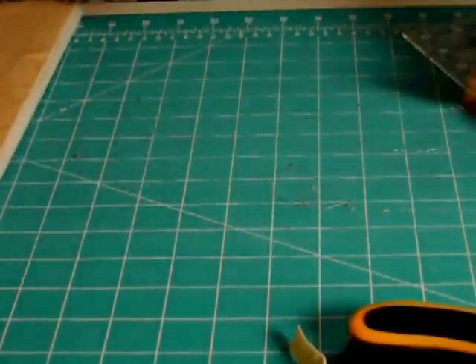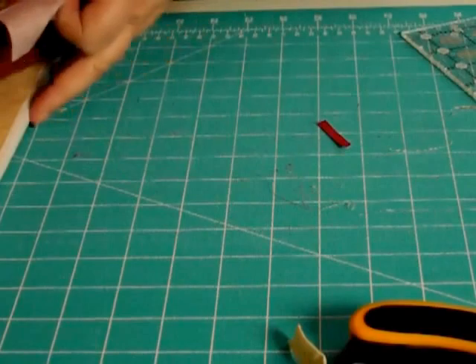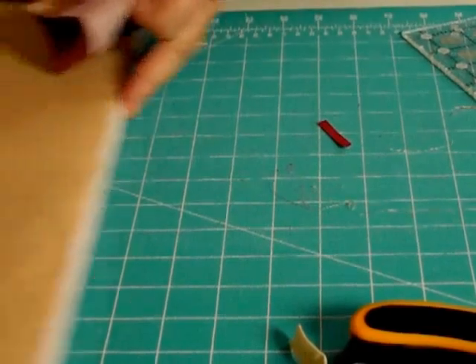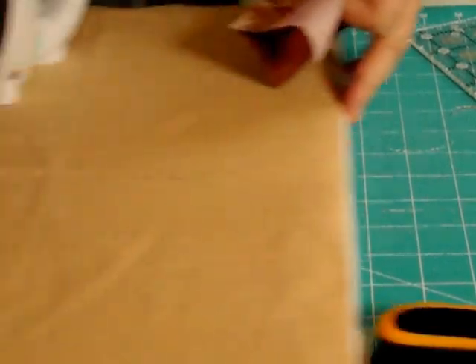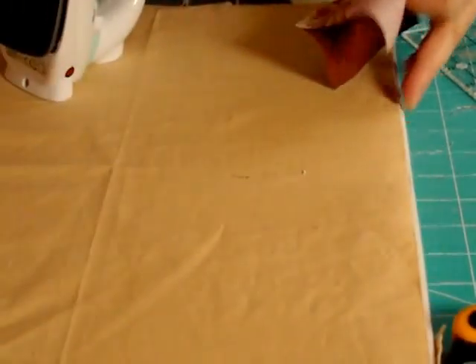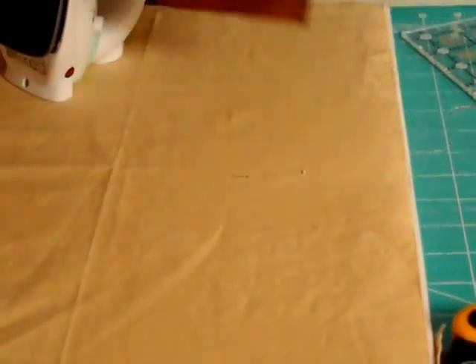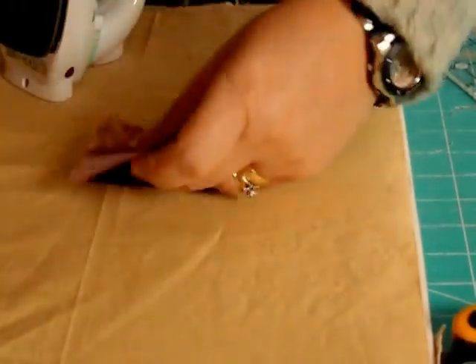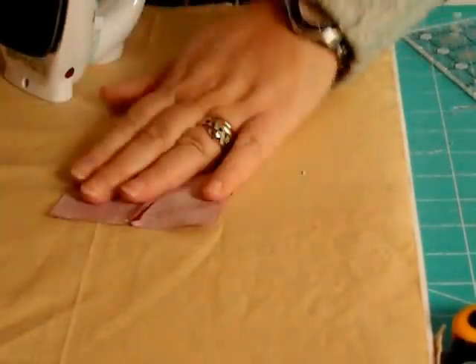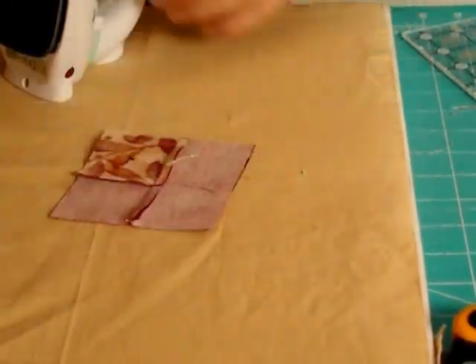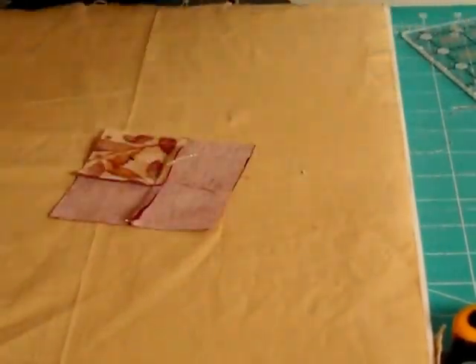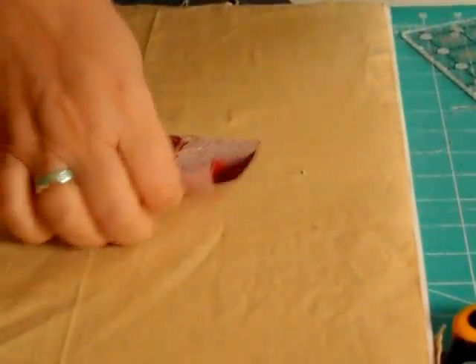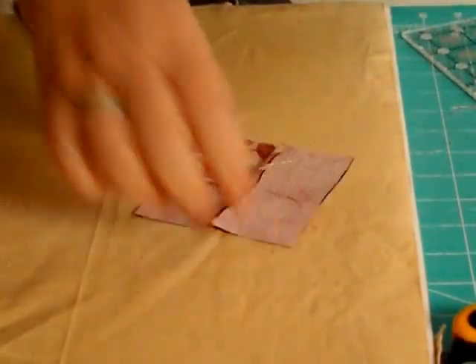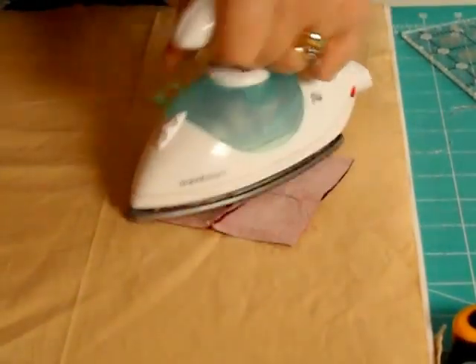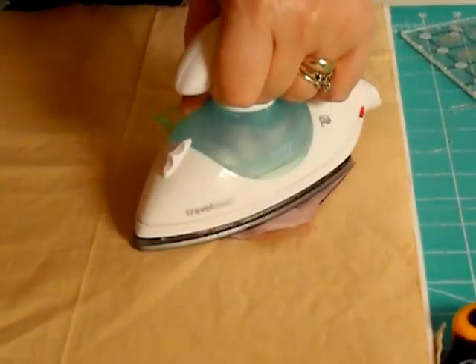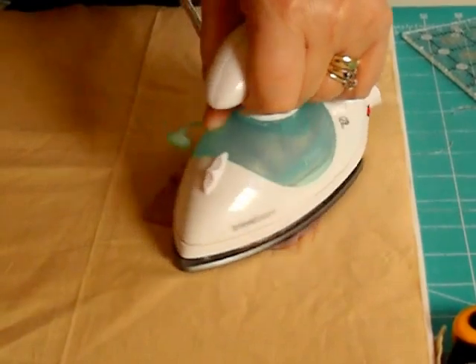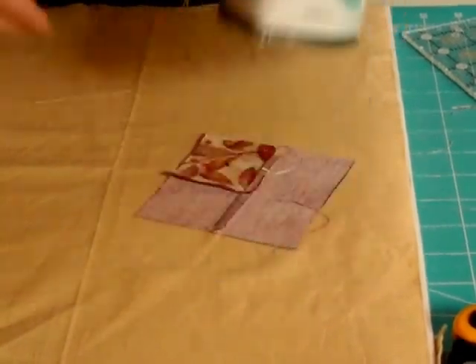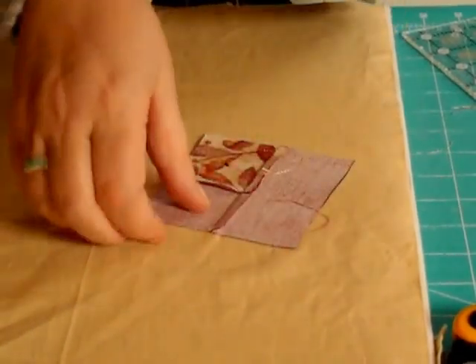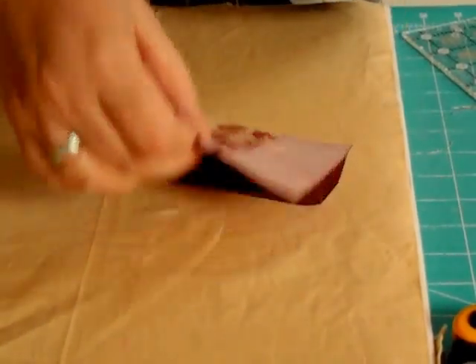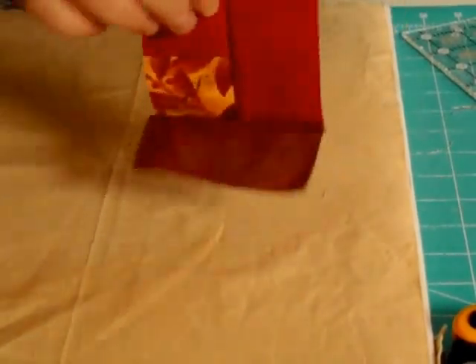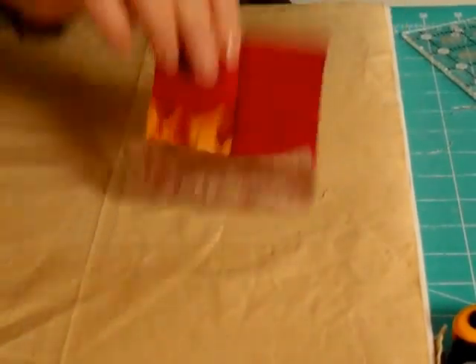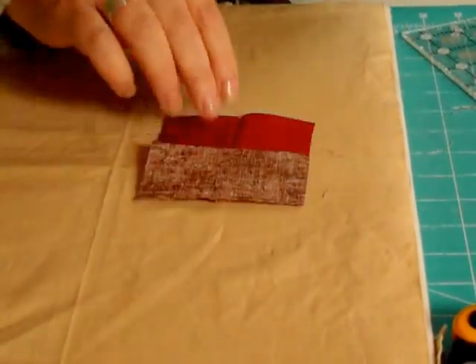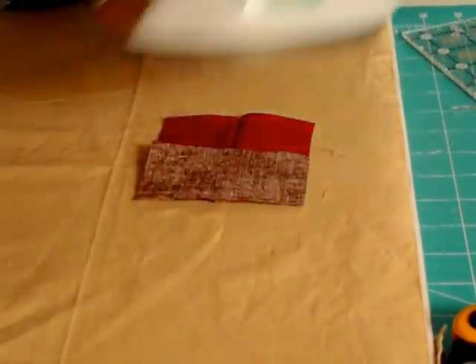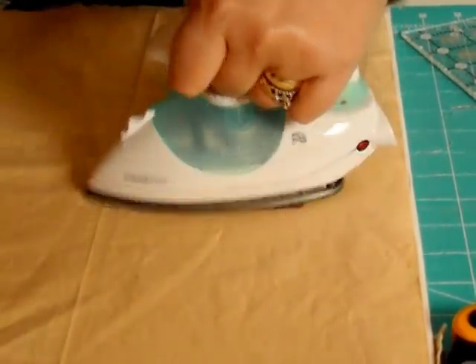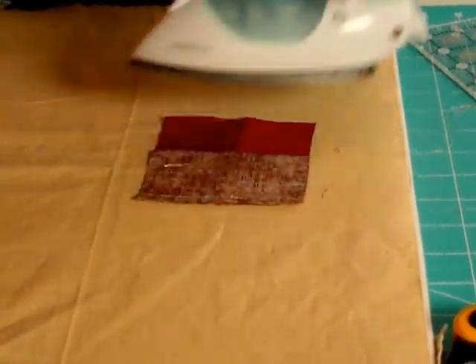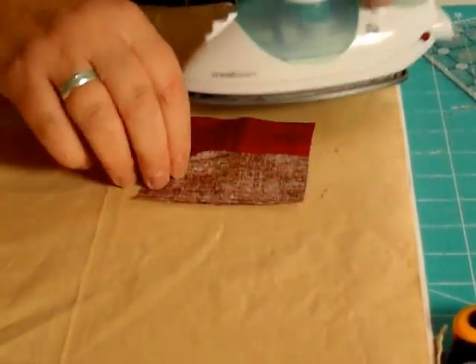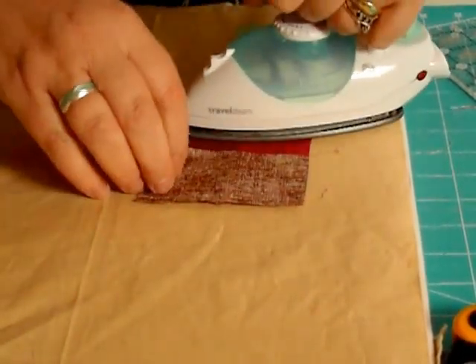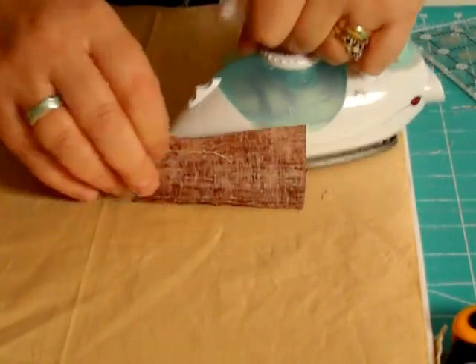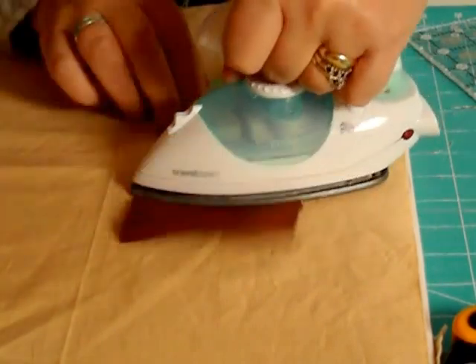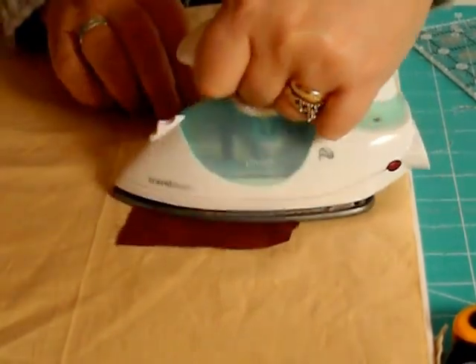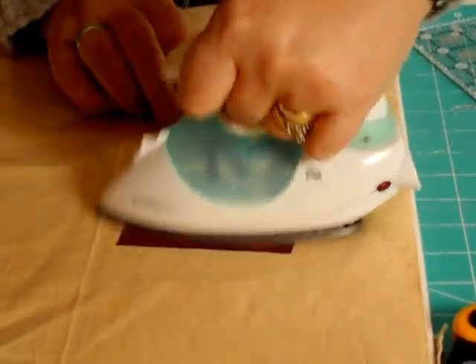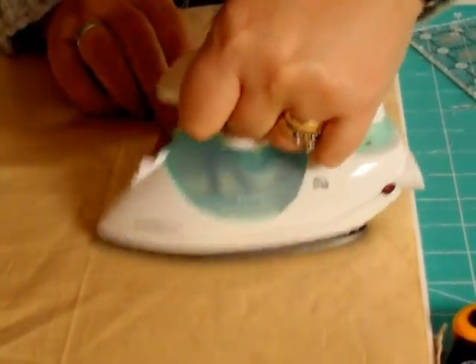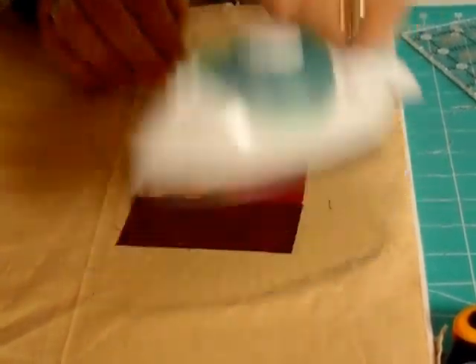On to the pressing. Press to set the seams, turn it over, press again, and press away from your centre block.